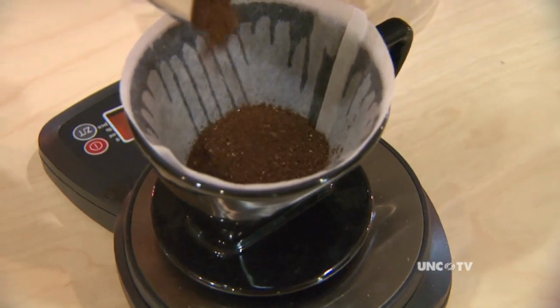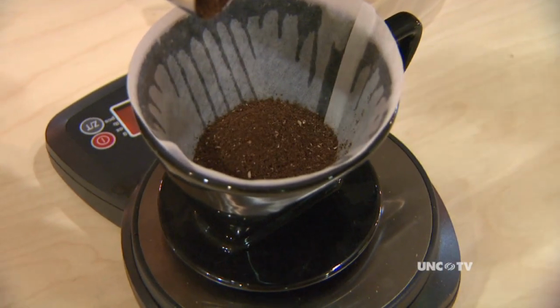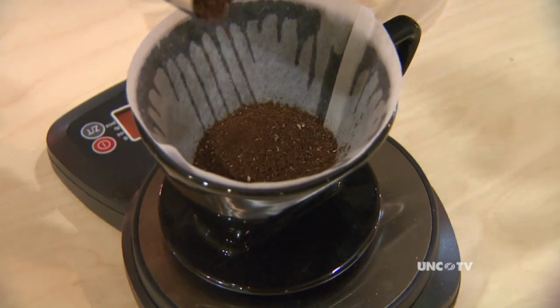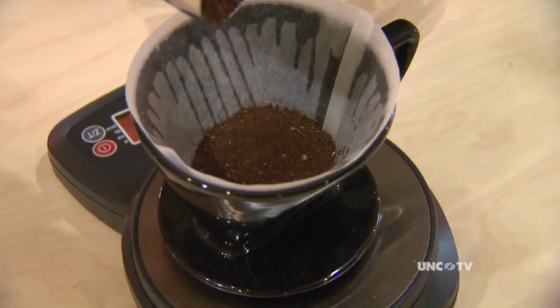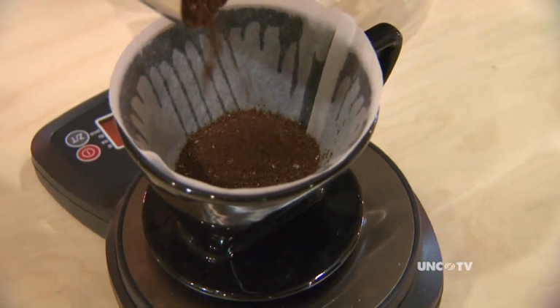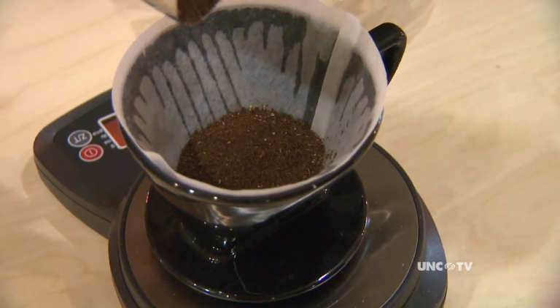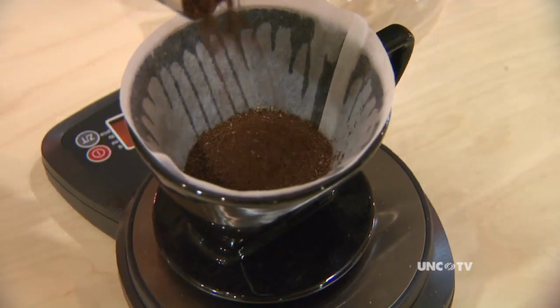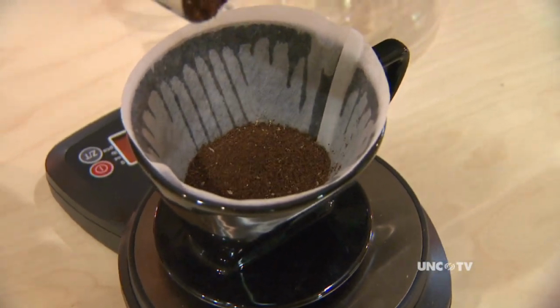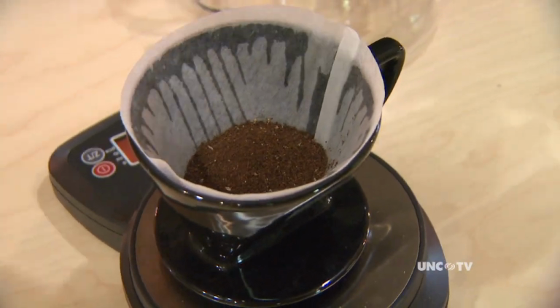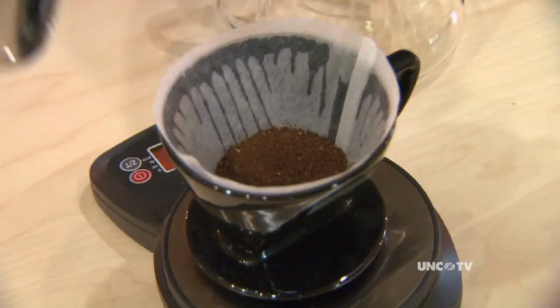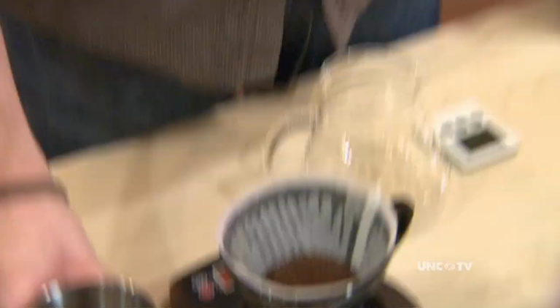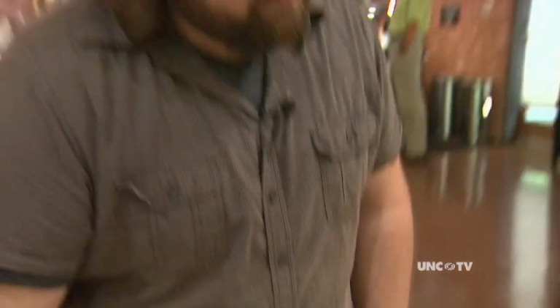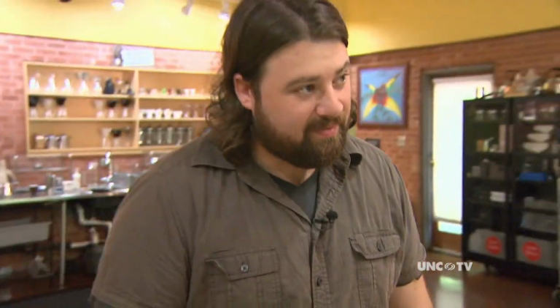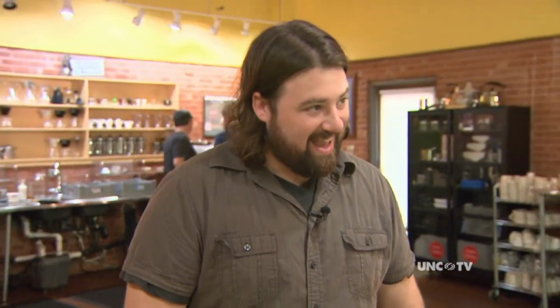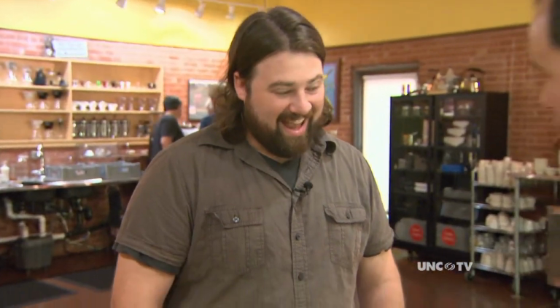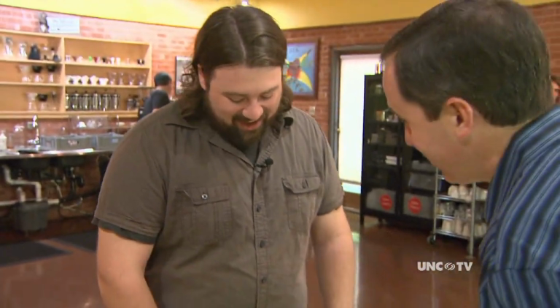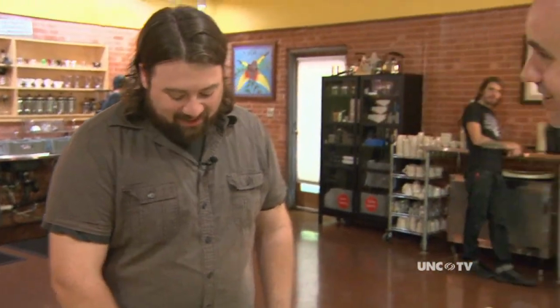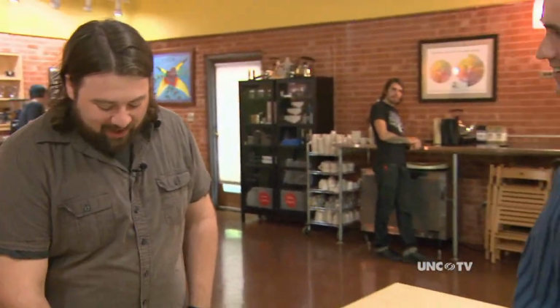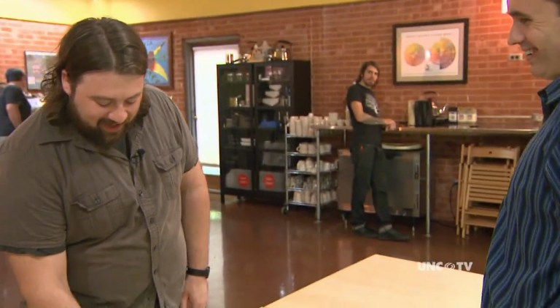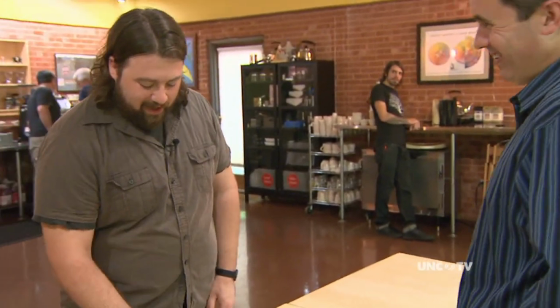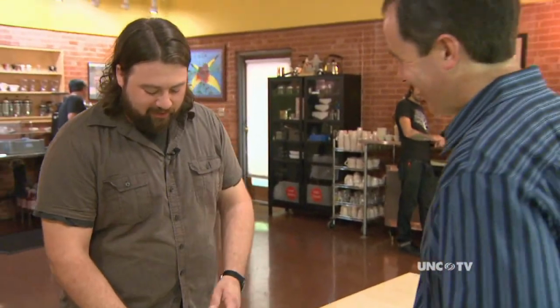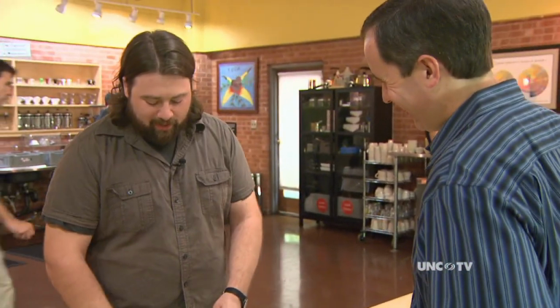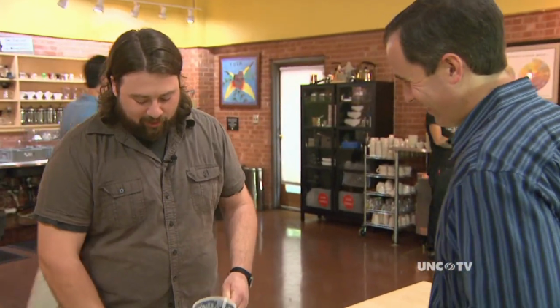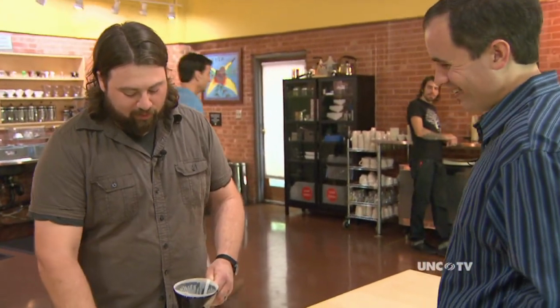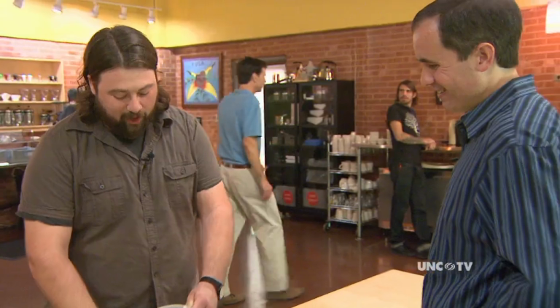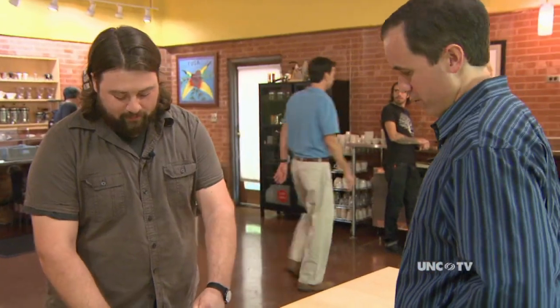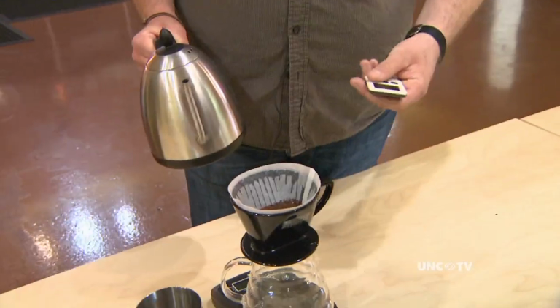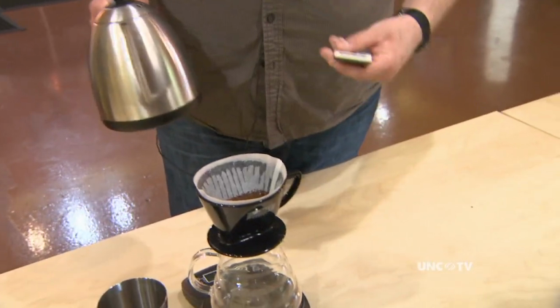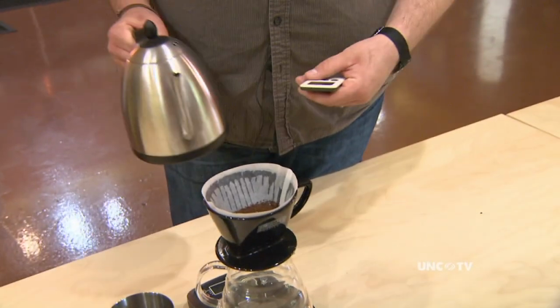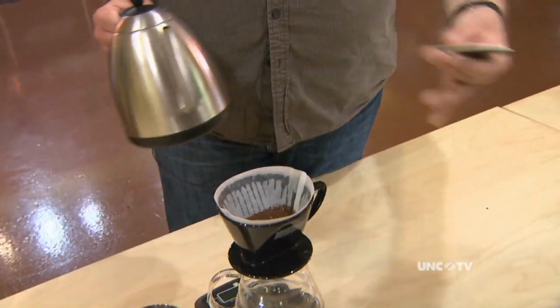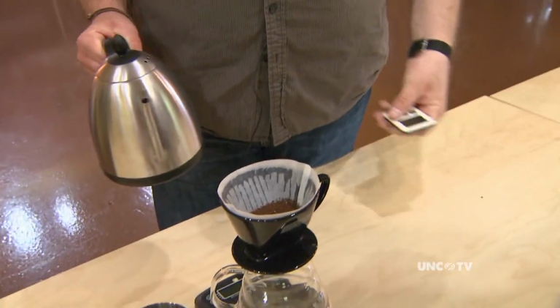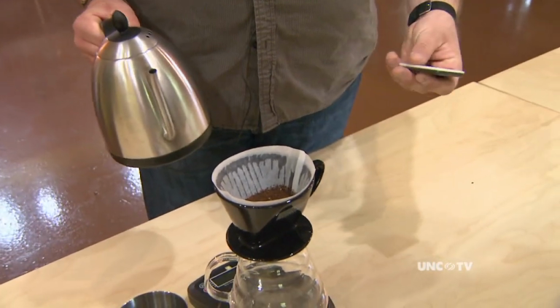The standard recipe is 1.5 to 2 grams per ounce. Now at home, would we really do this or do we eyeball how much coffee to put in the filter? You're not going to ruin your cup of coffee — I typically recommend about a tablespoon per cup. I typically like a total brew time of about two minutes.